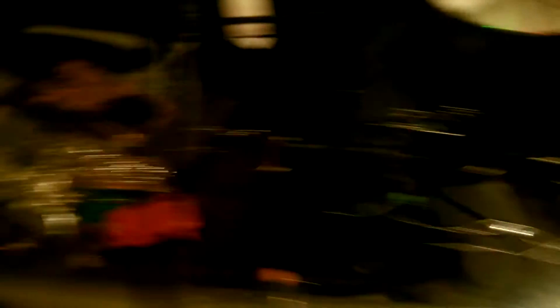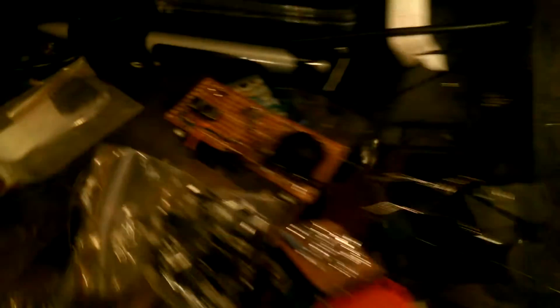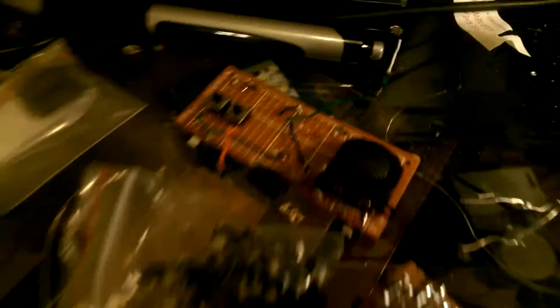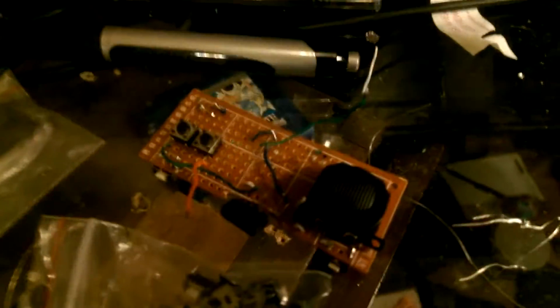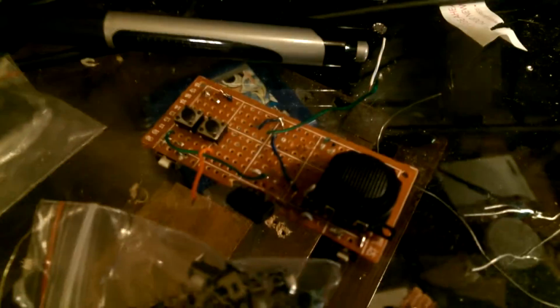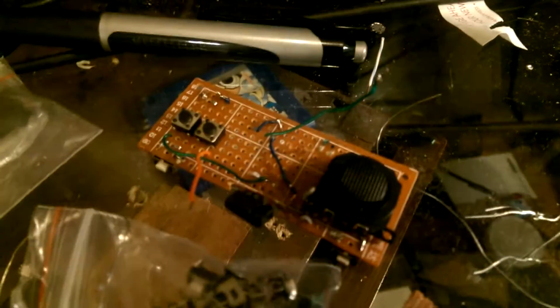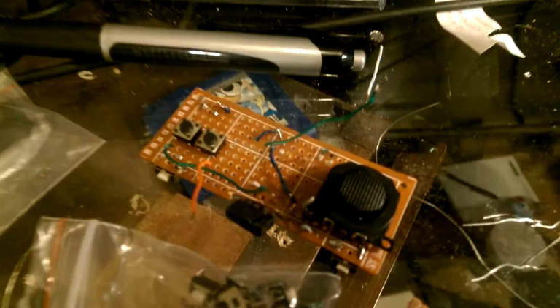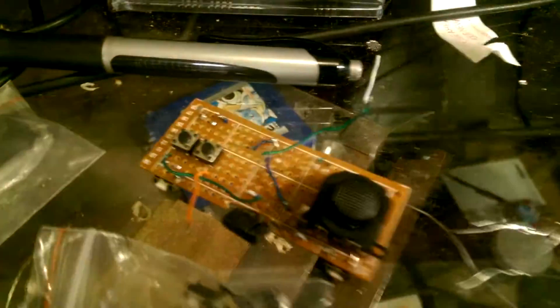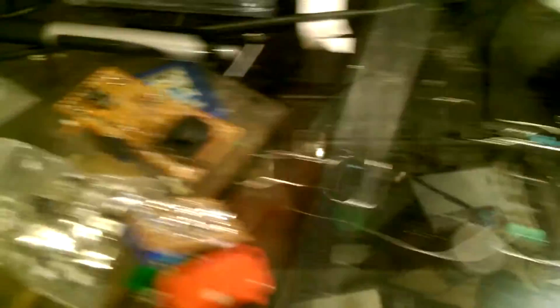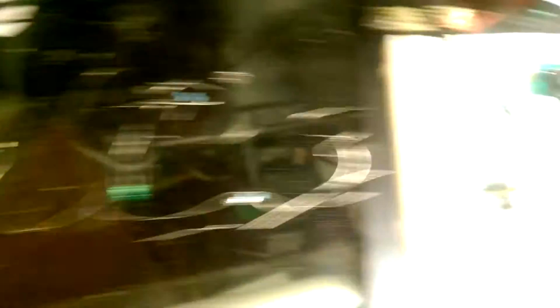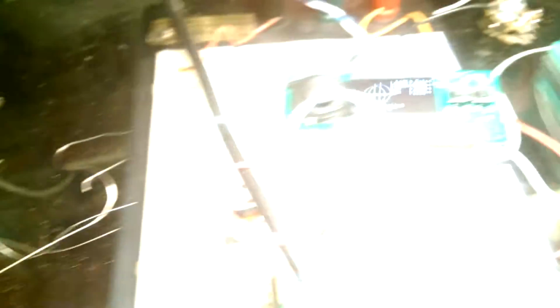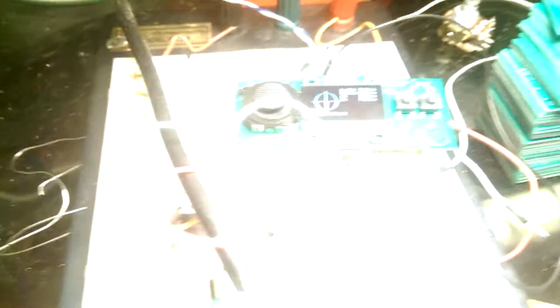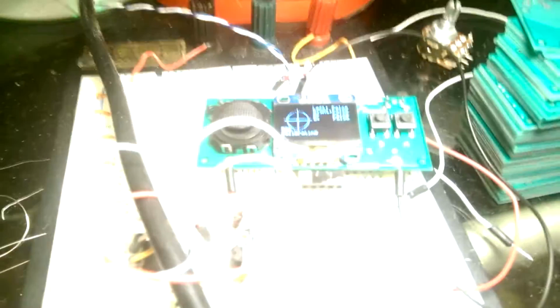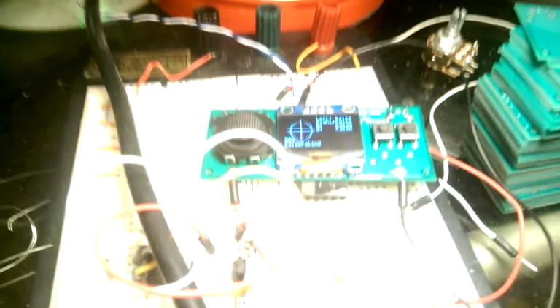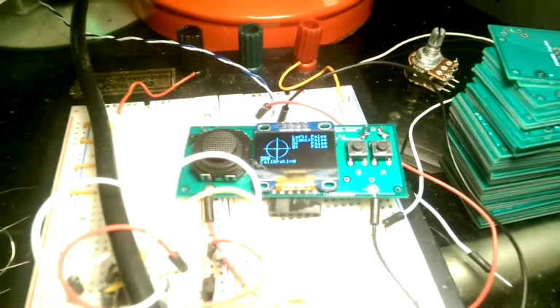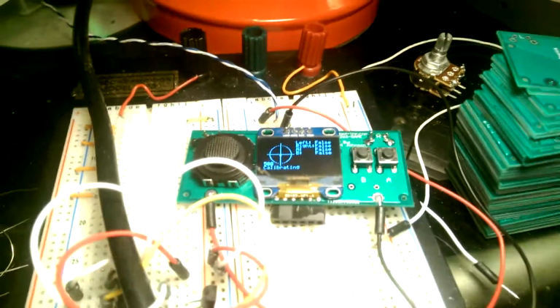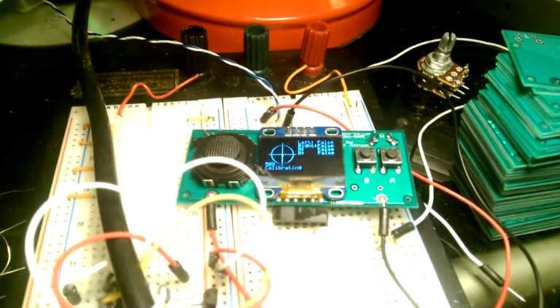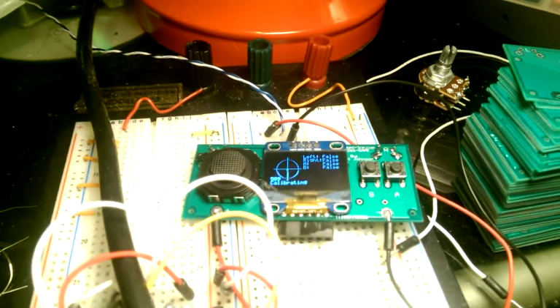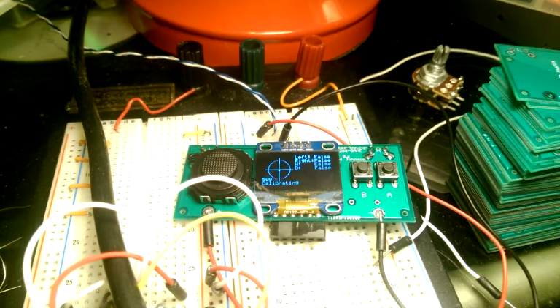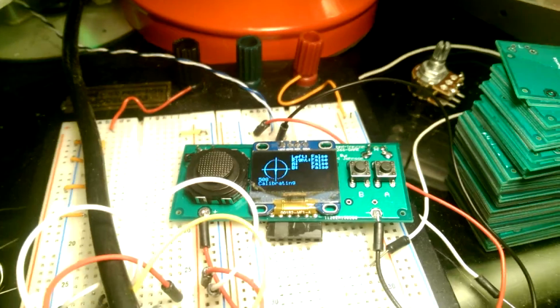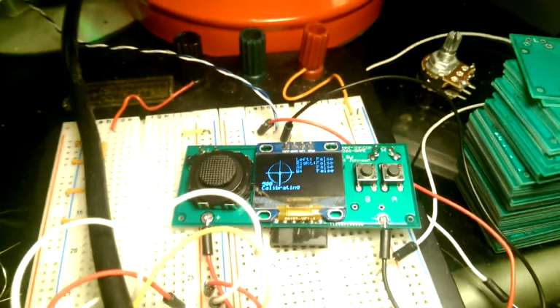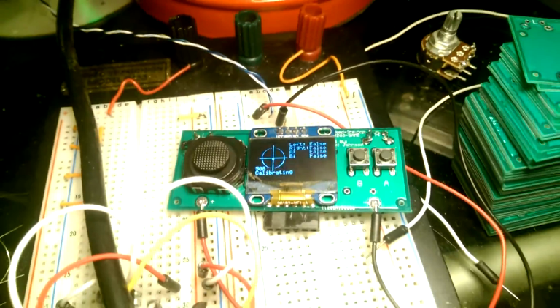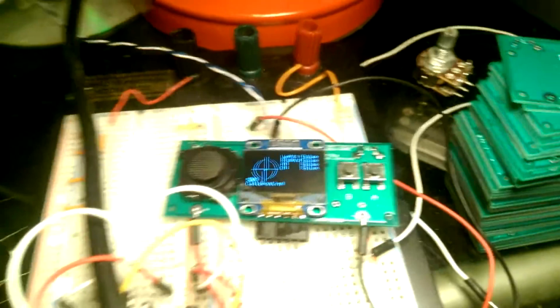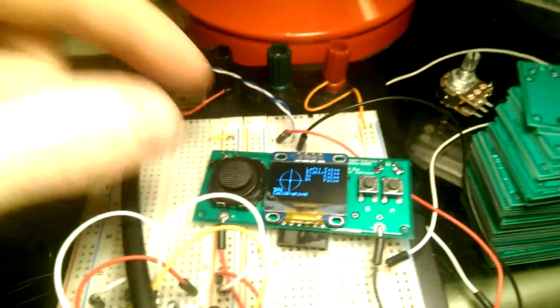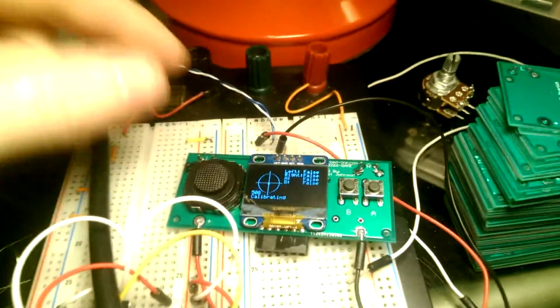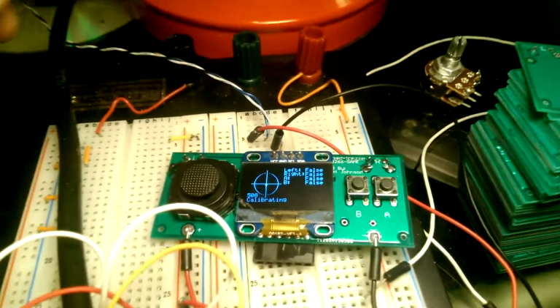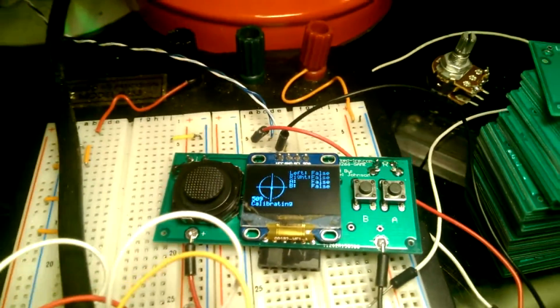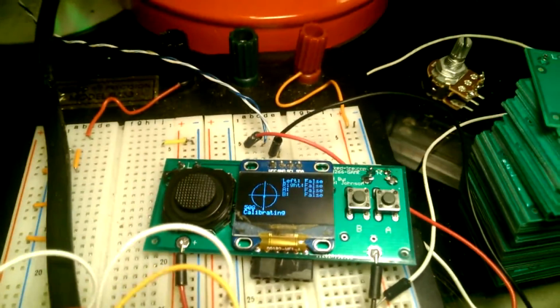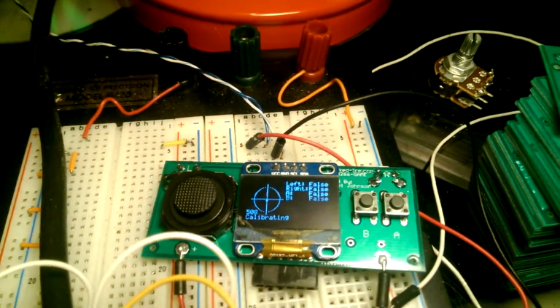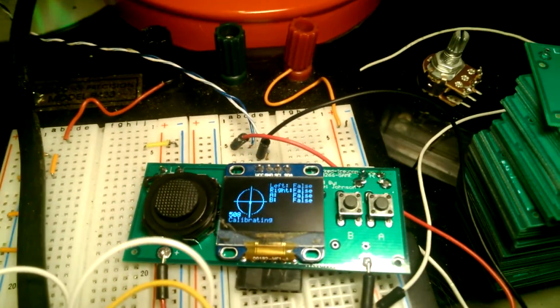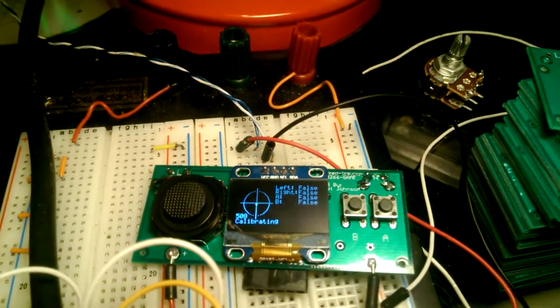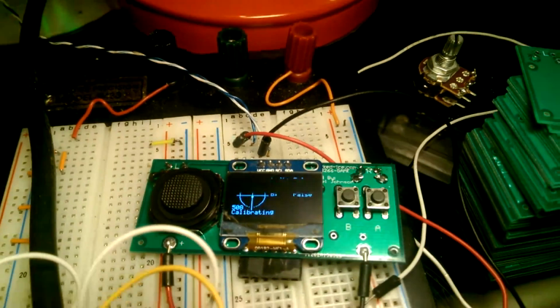I tore down my prototype, as you can see, and I put all the parts onto one of the boards, and as you can see it works really good.